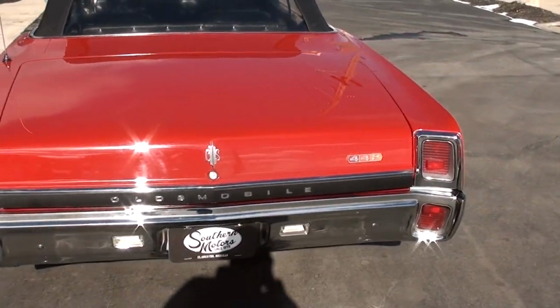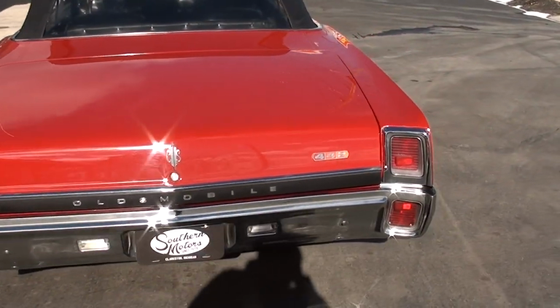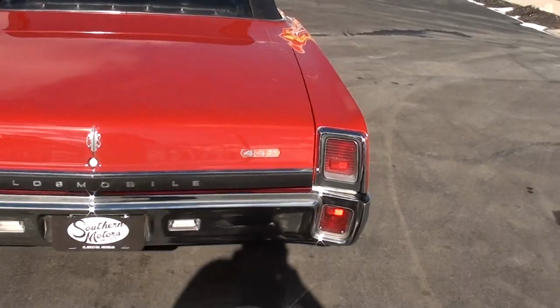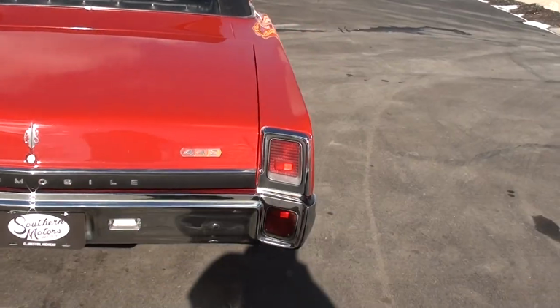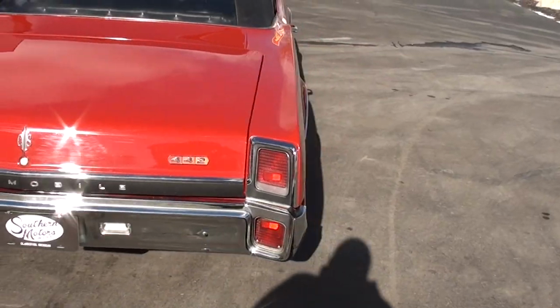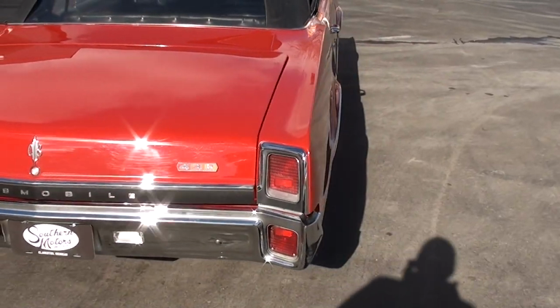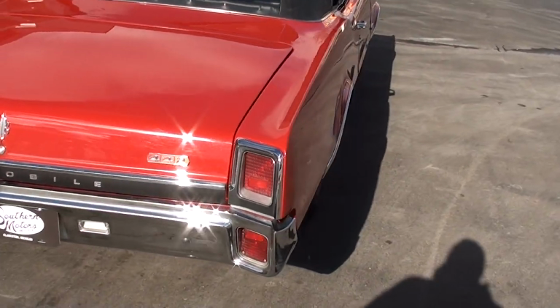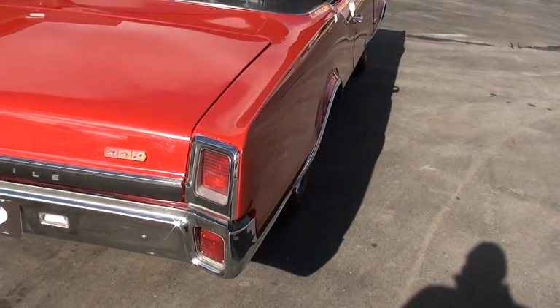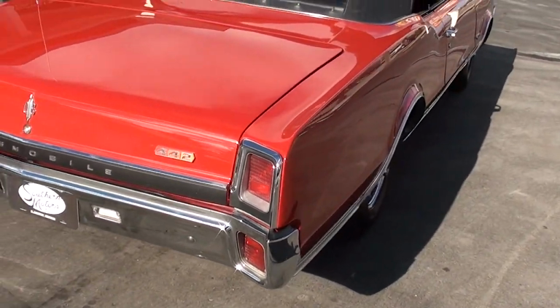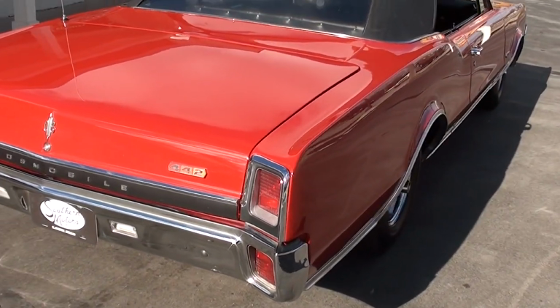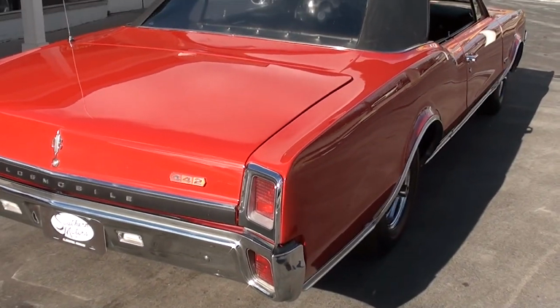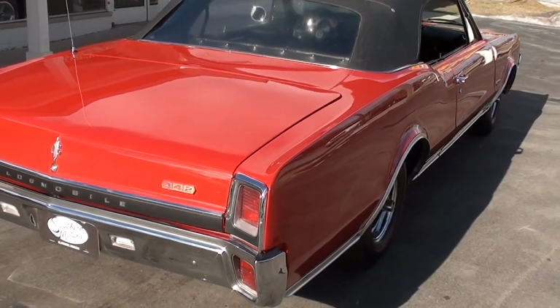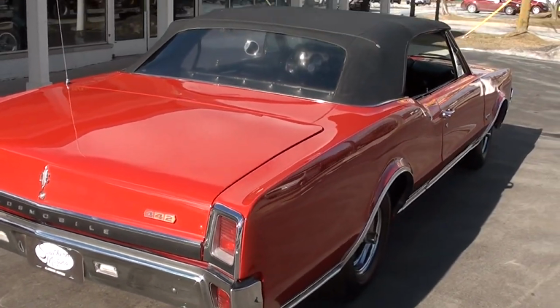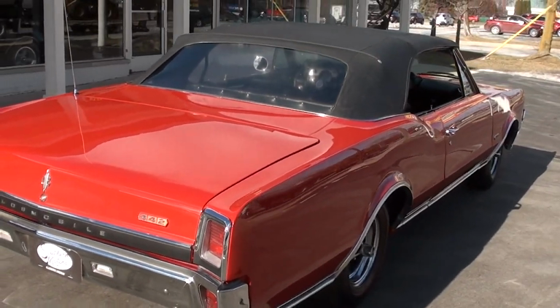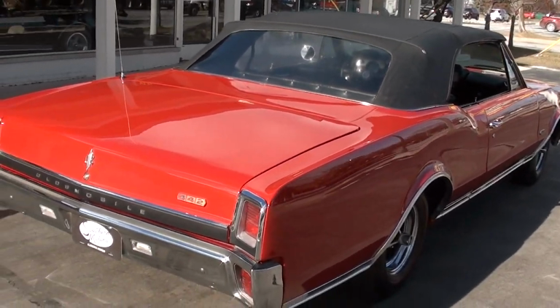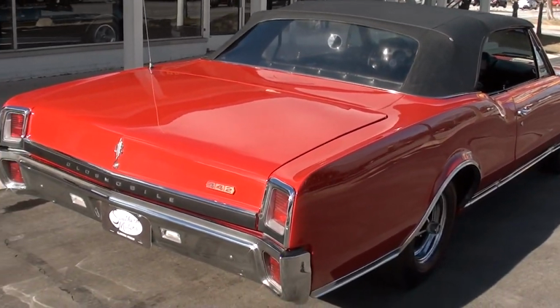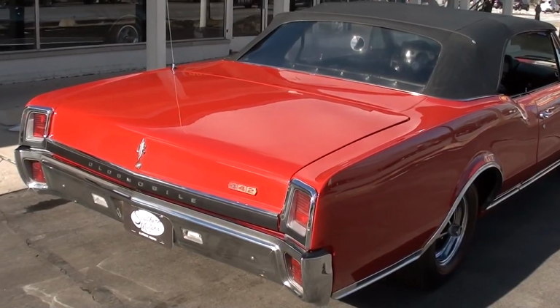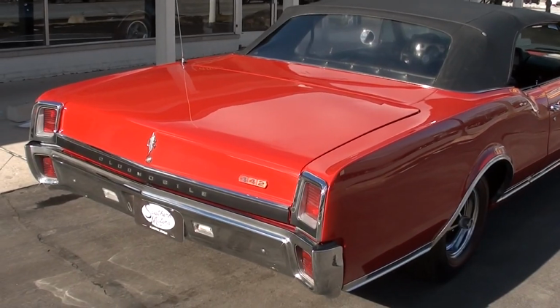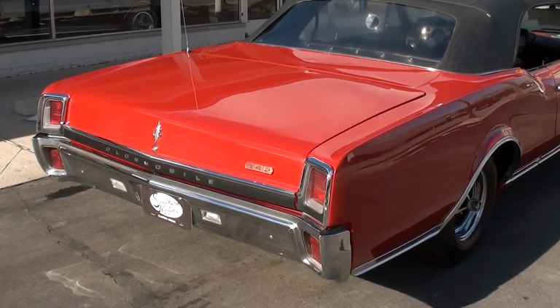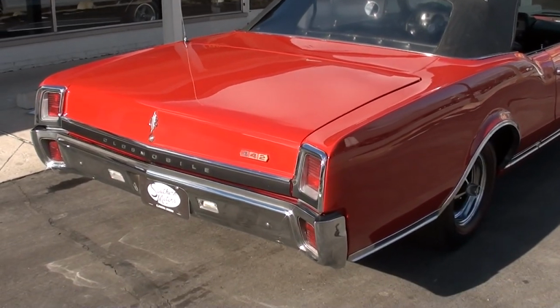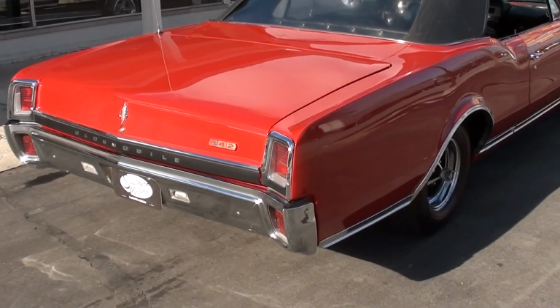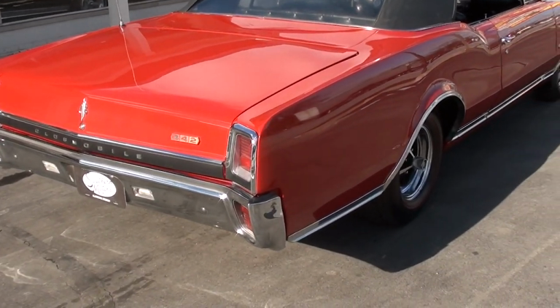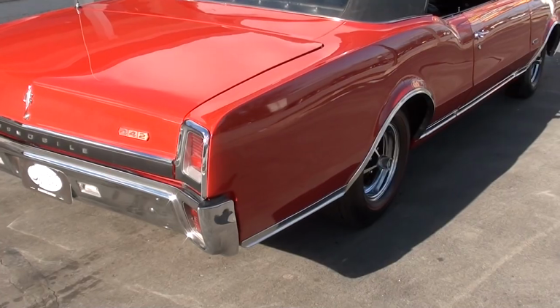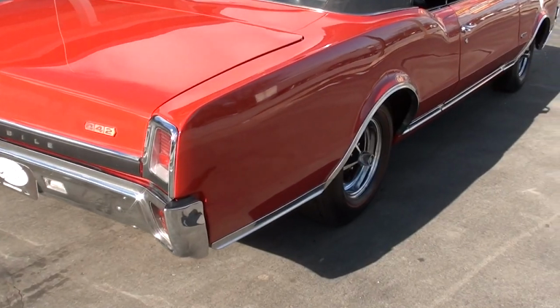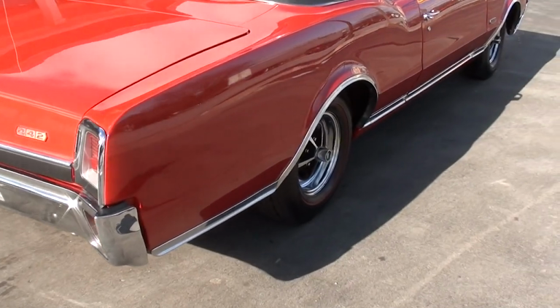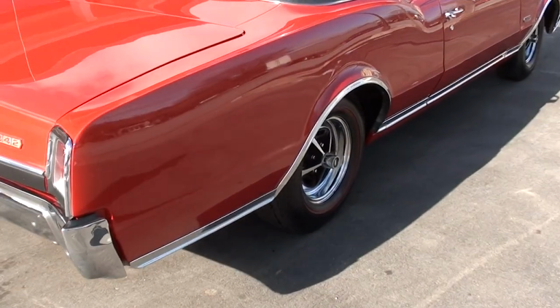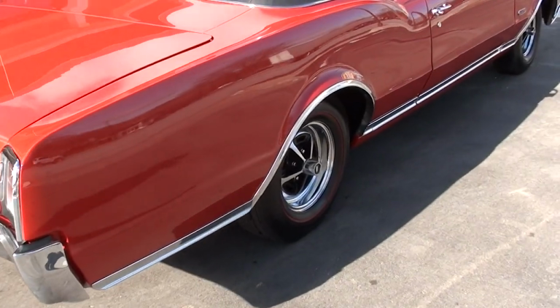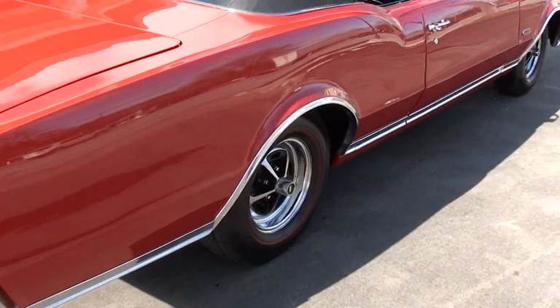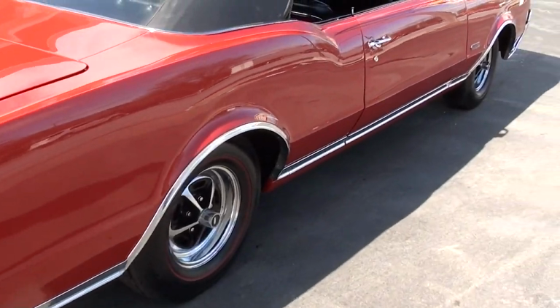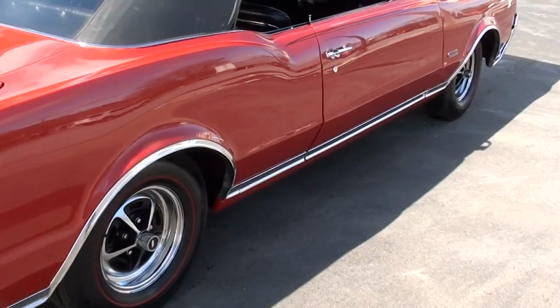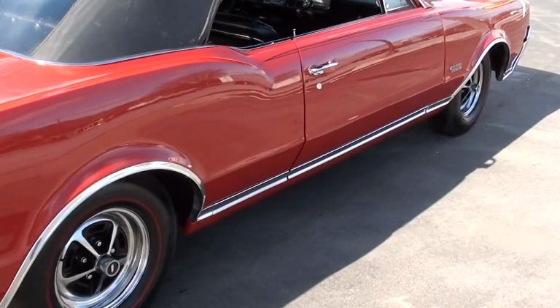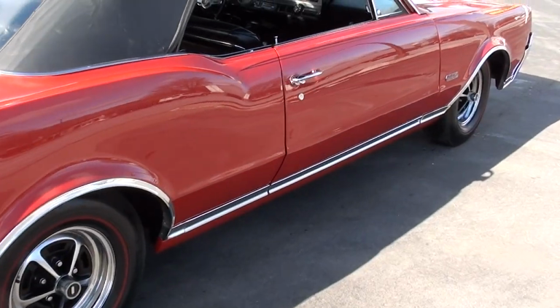Jay and I bought this car down at a show in Georgia. Matter of fact, that night it was 72 degrees. We jumped in it, cruised it to dinner. Just a good running and driving car.